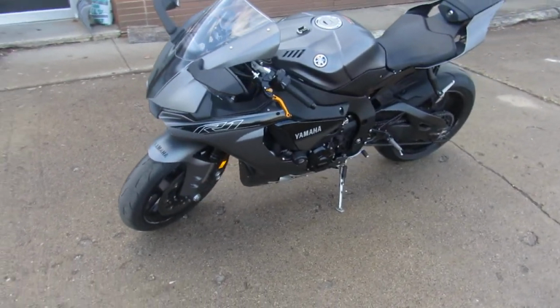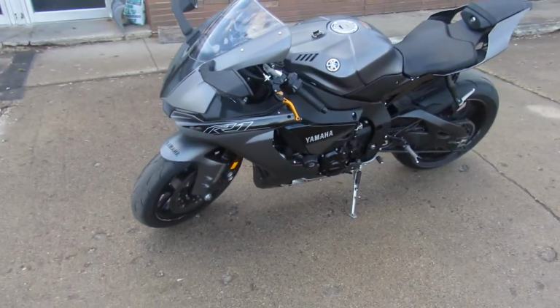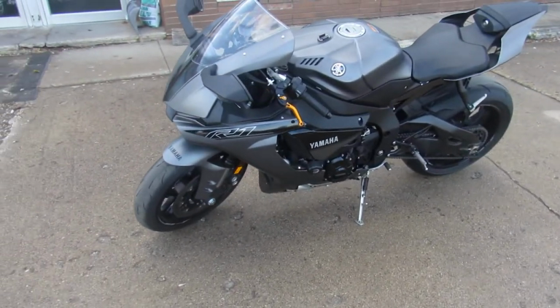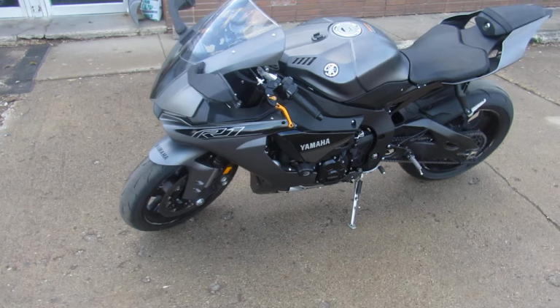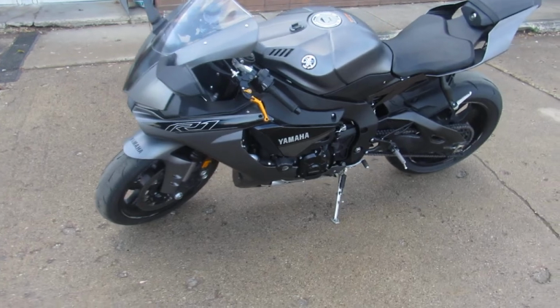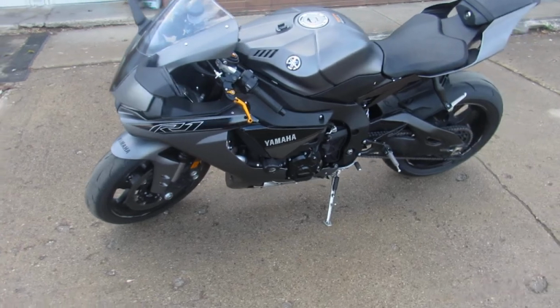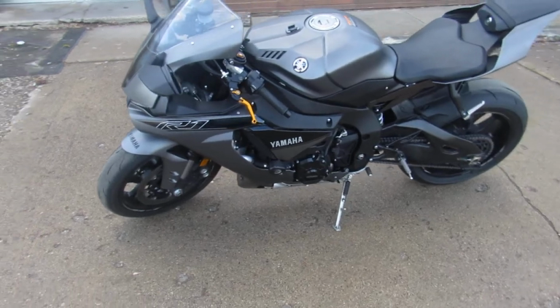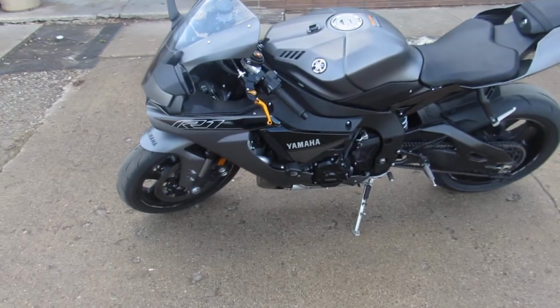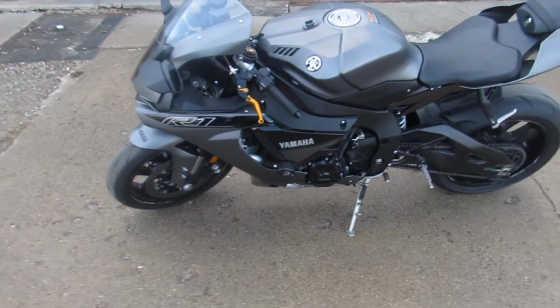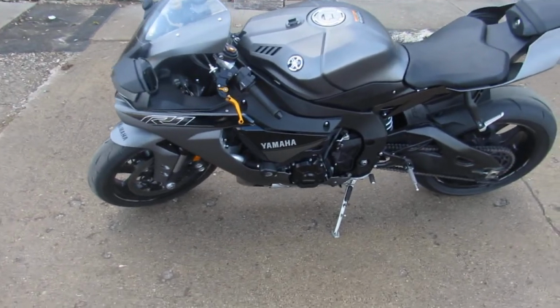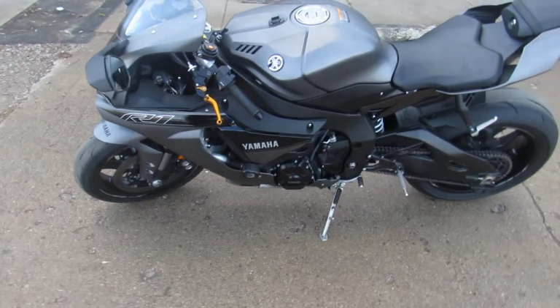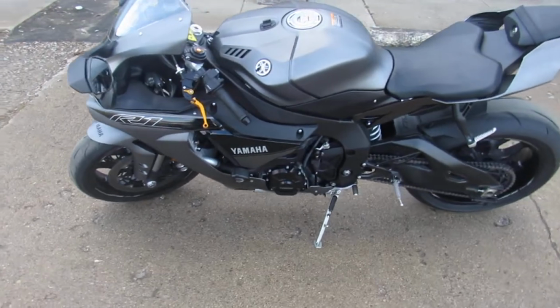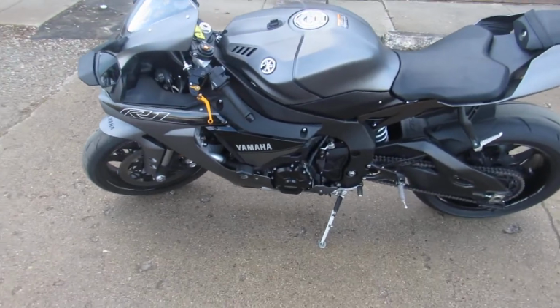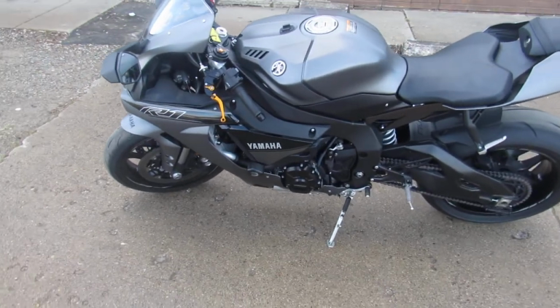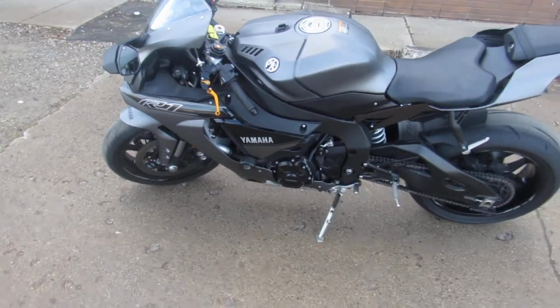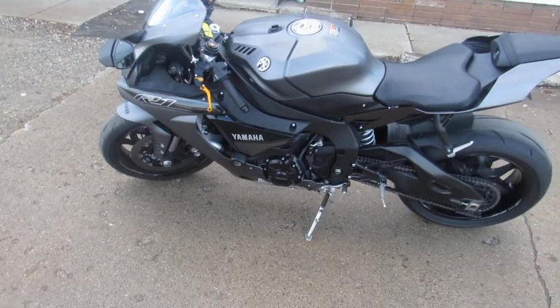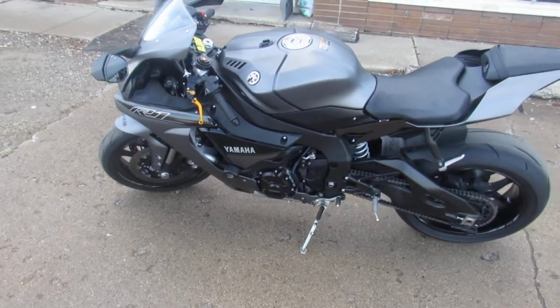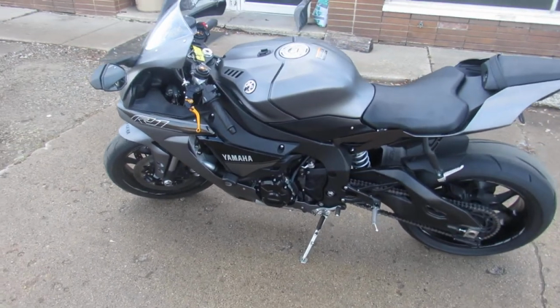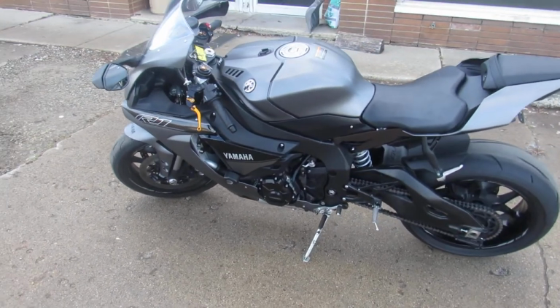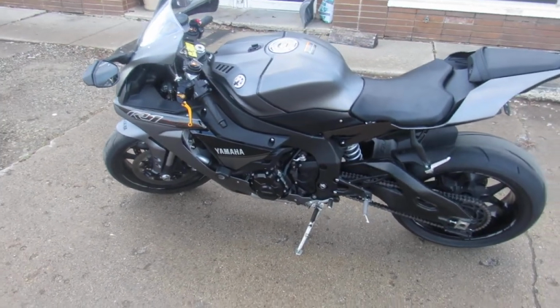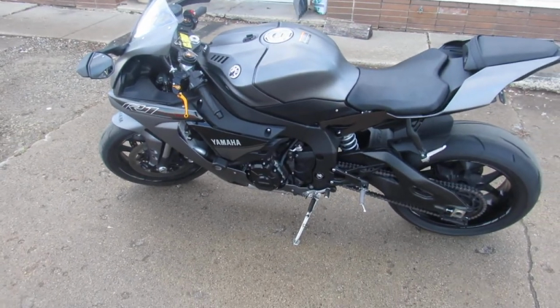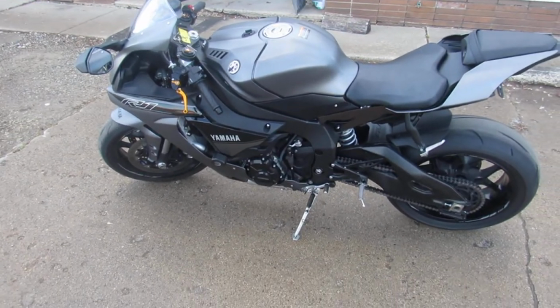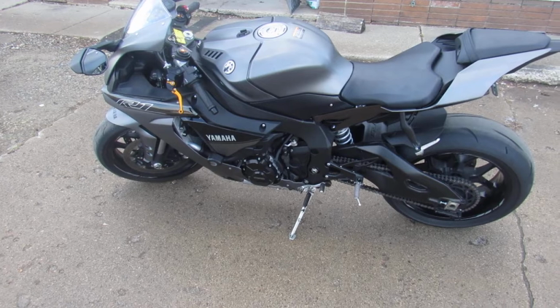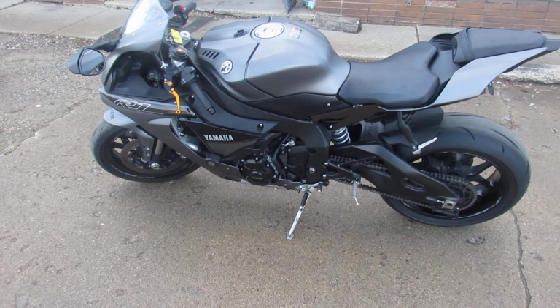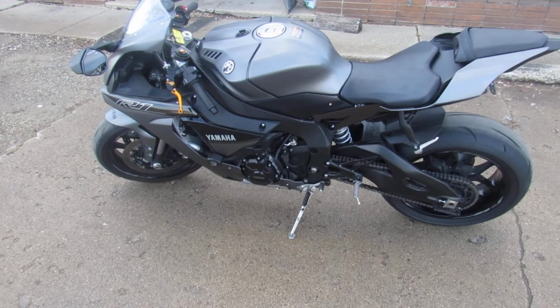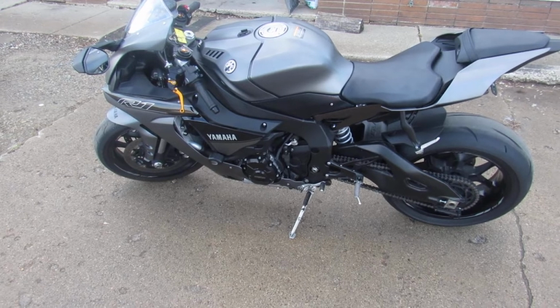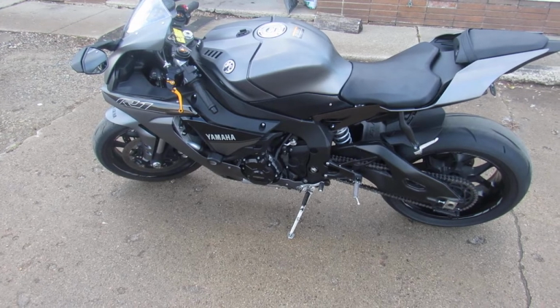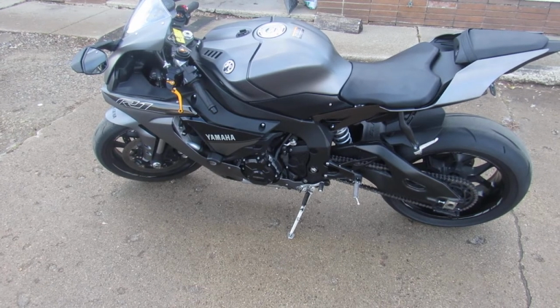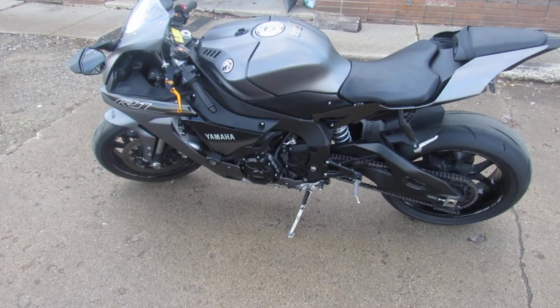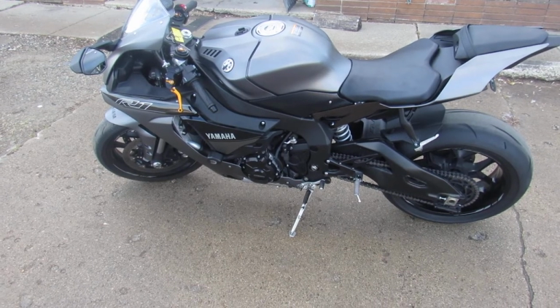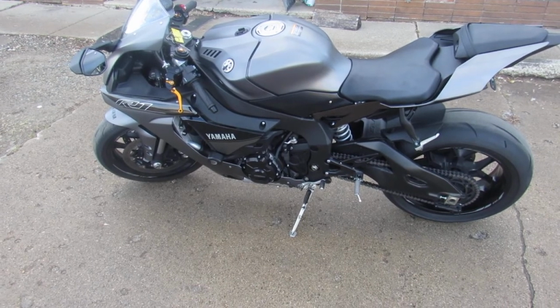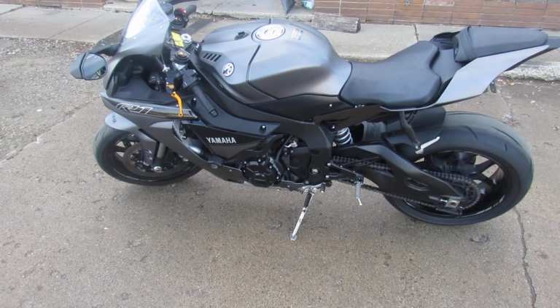Just been serviced at the factory-authorized Yamaha dealership. All the fluids have been changed, certified. There's a factory warranty available so you guys can buy with confidence.